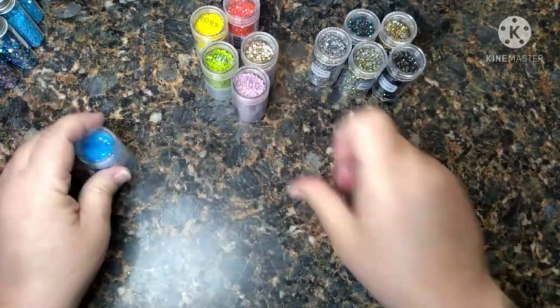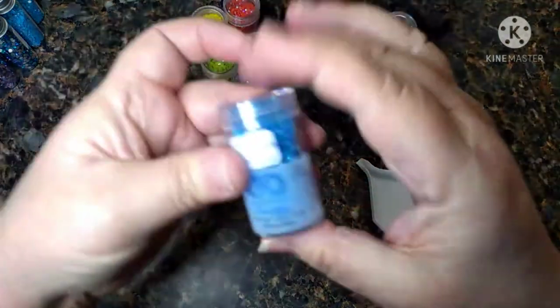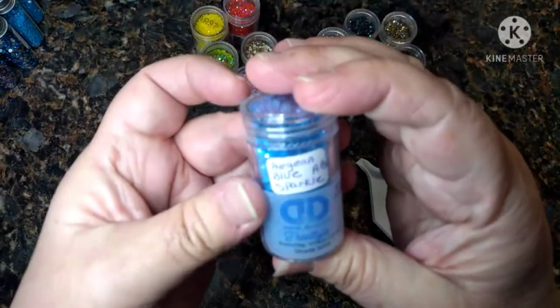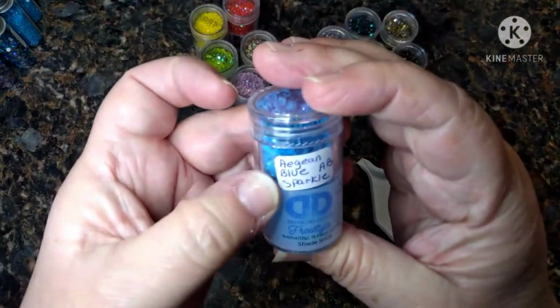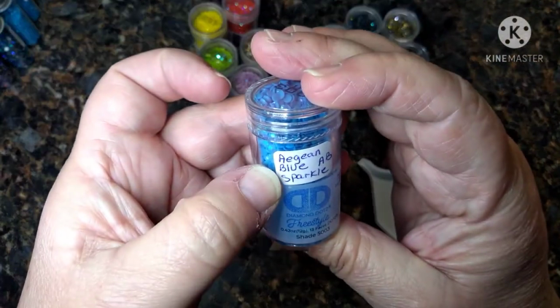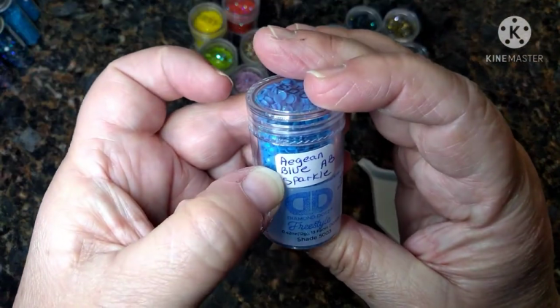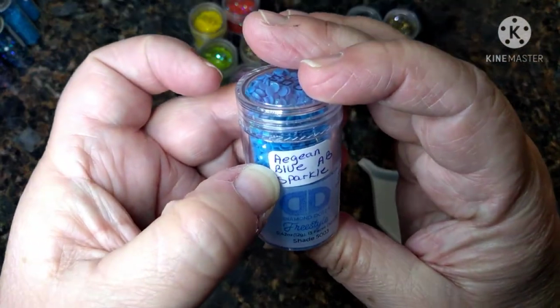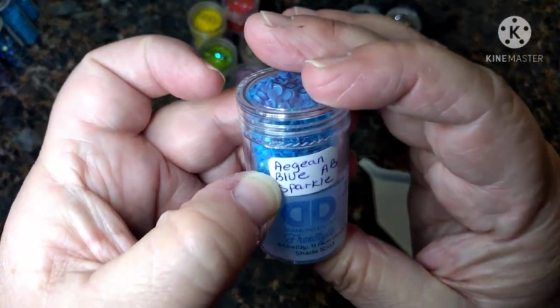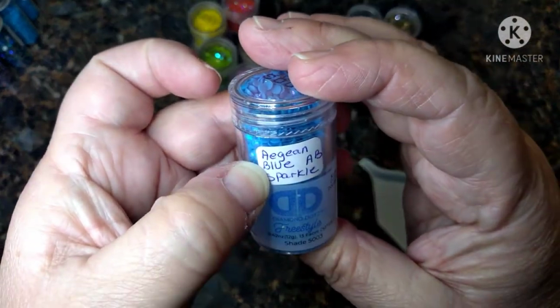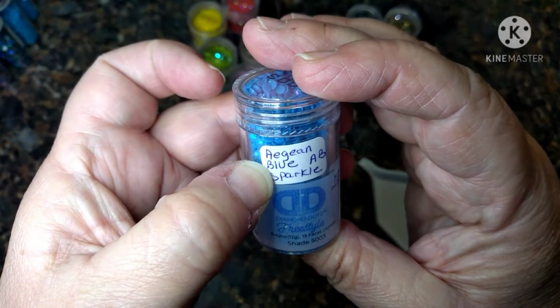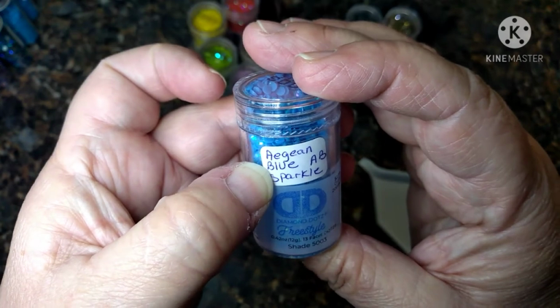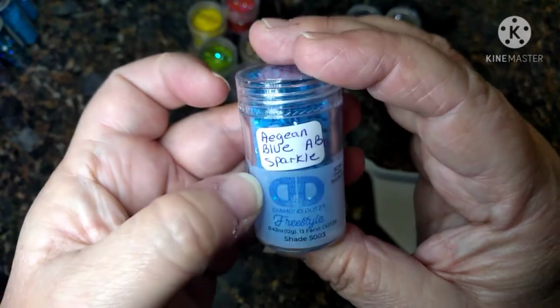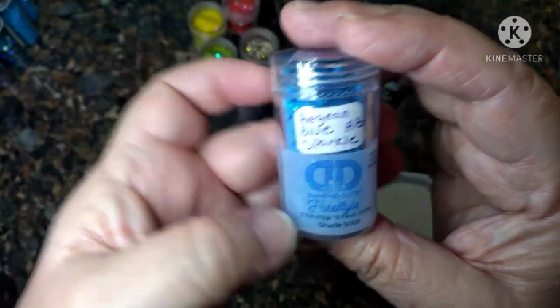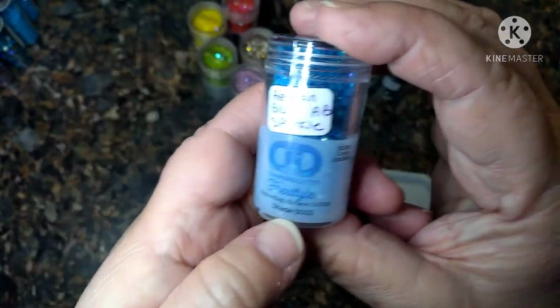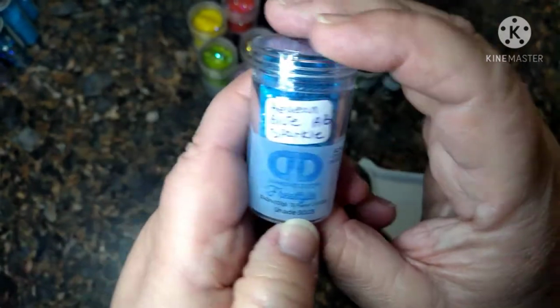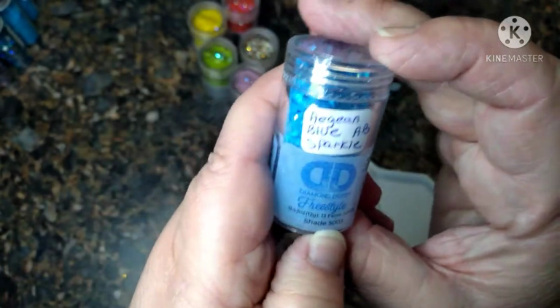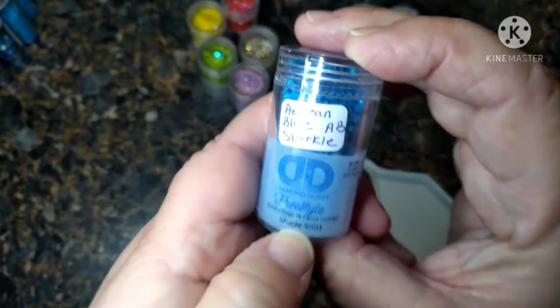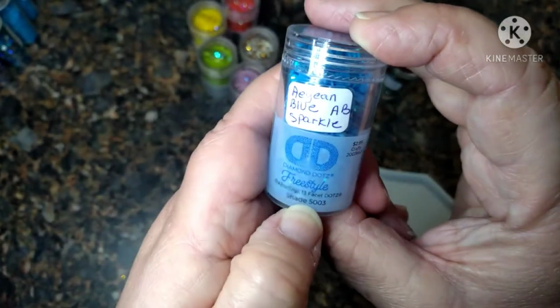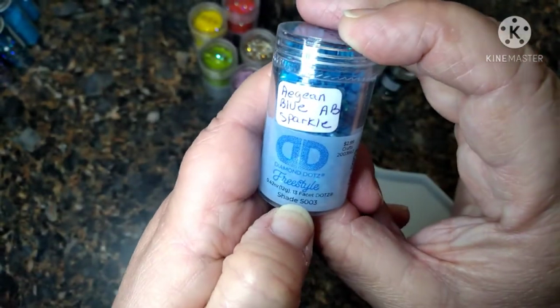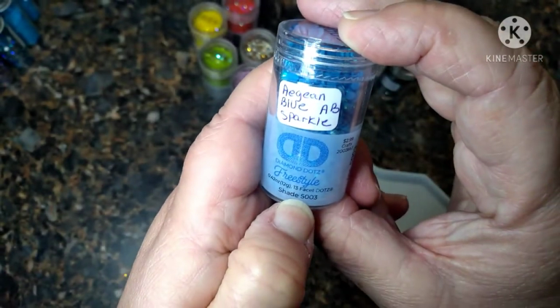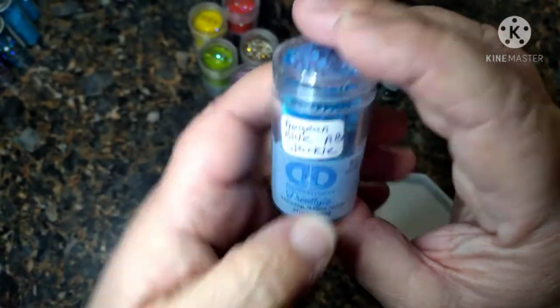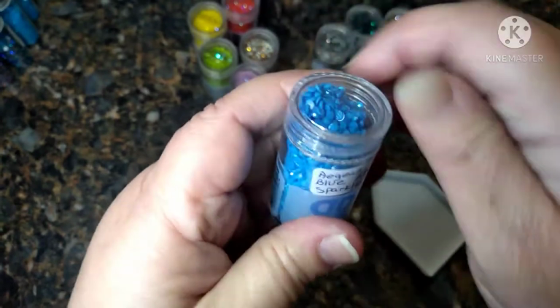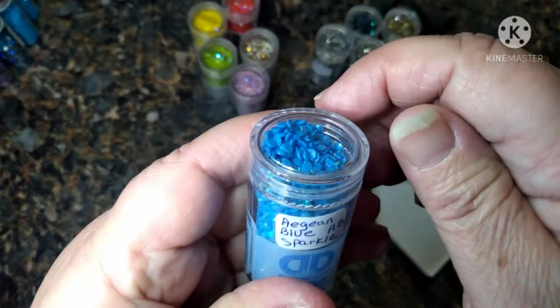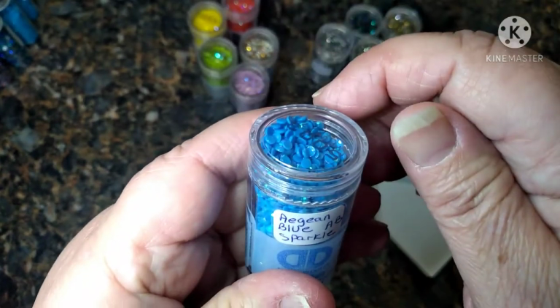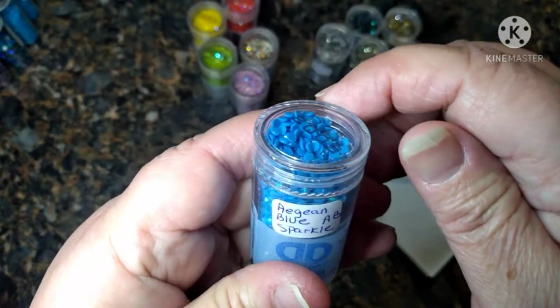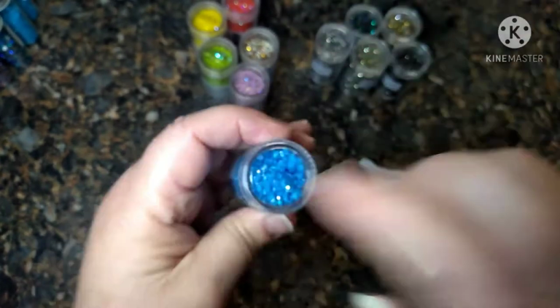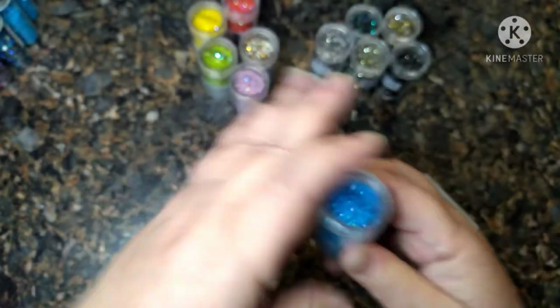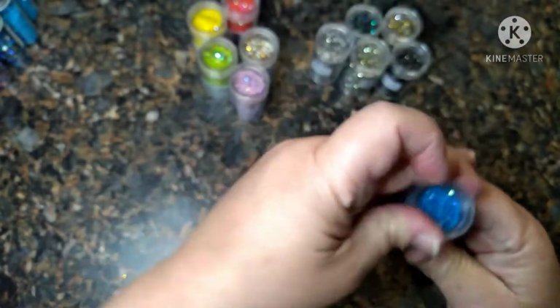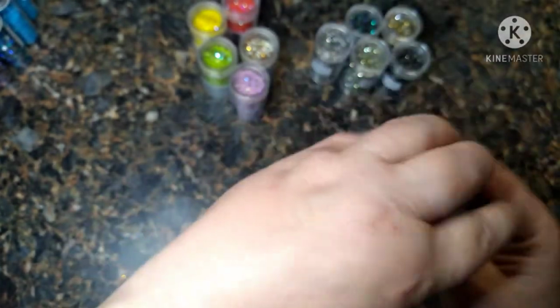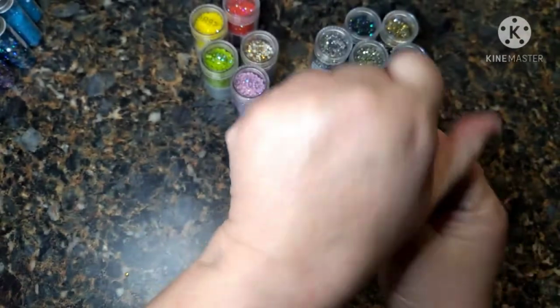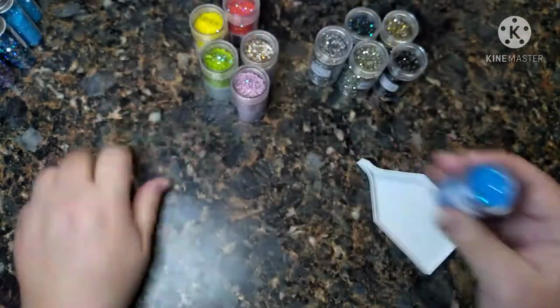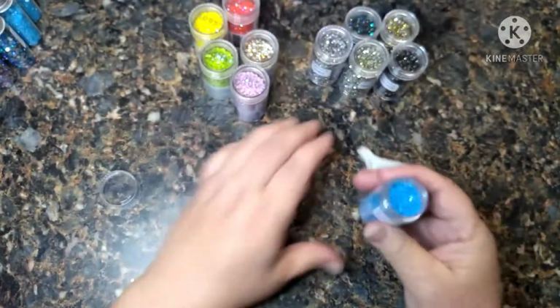And one more — this one is the Blue AB. Y'all can pronounce it whatever you want — it's color 5003. Whatever it is, it's pretty.